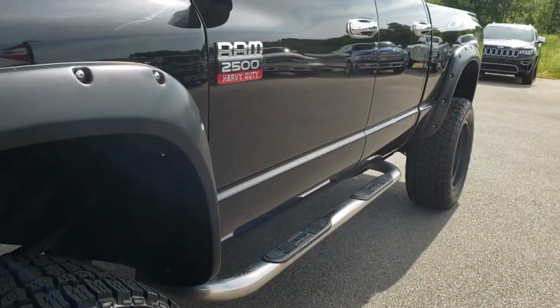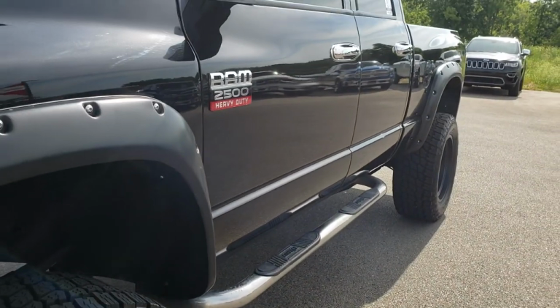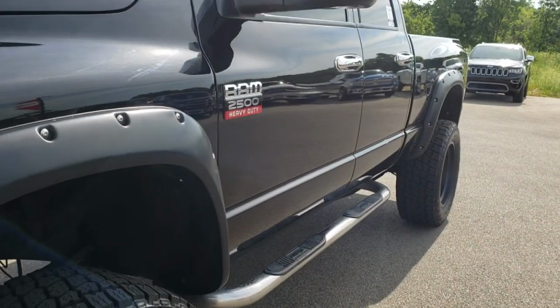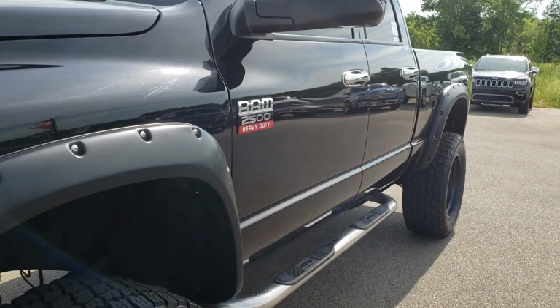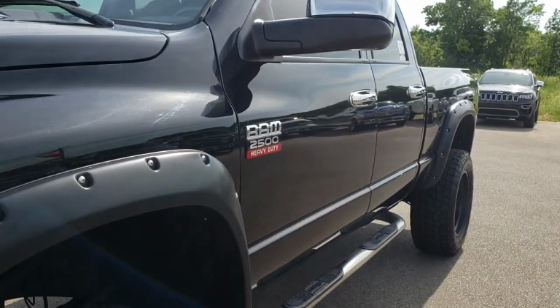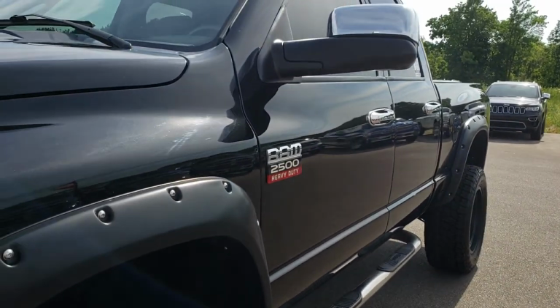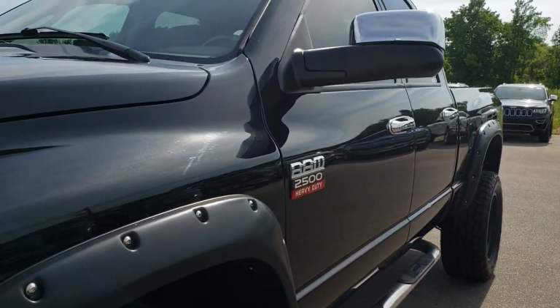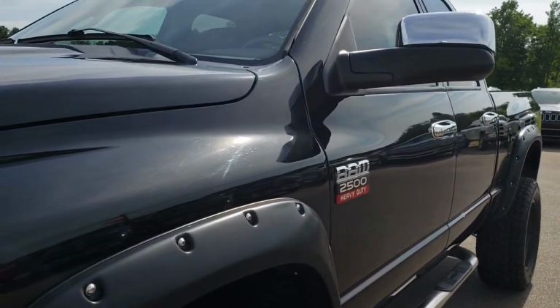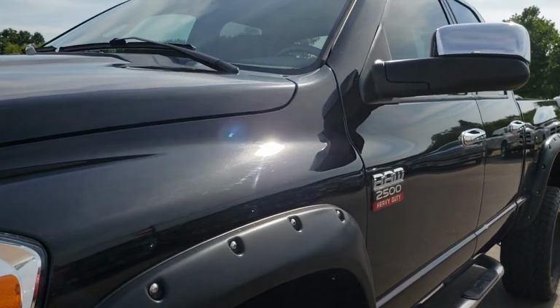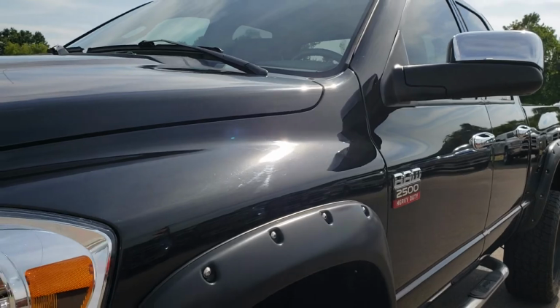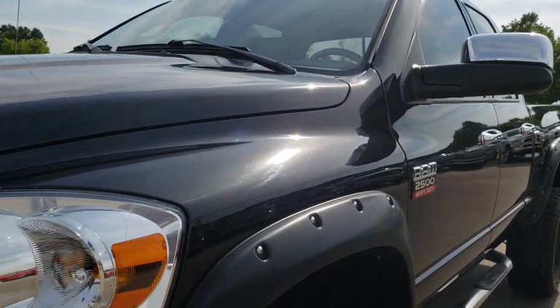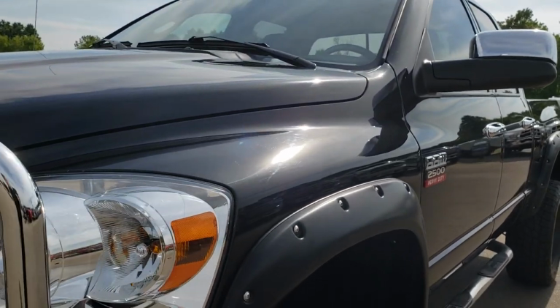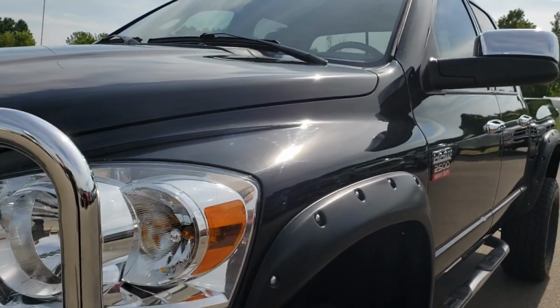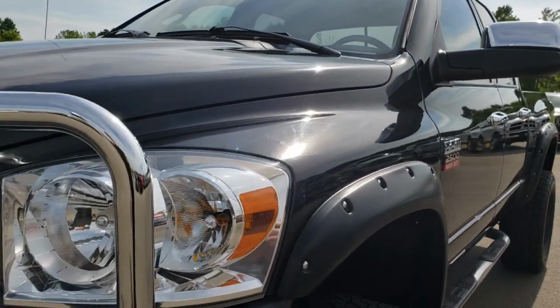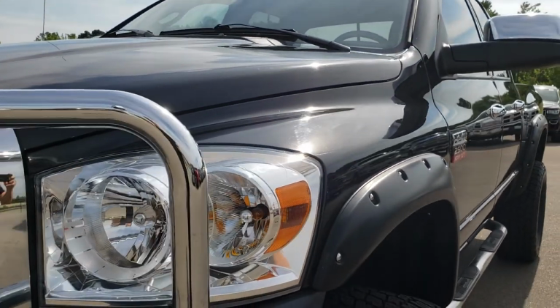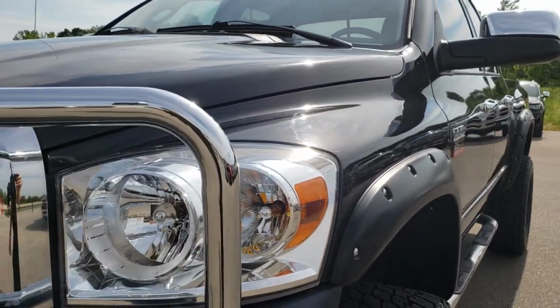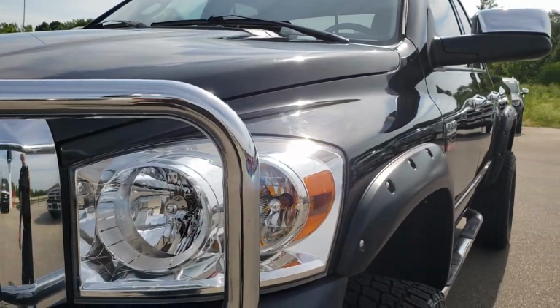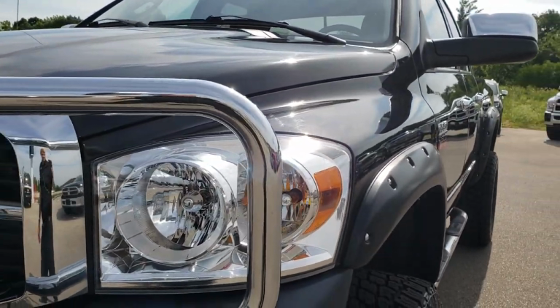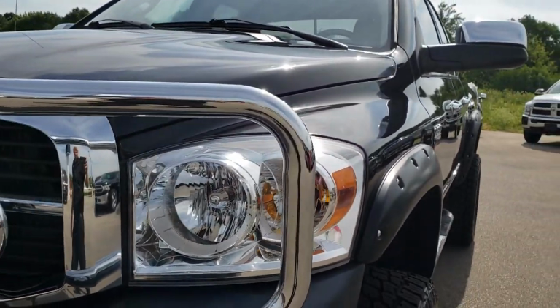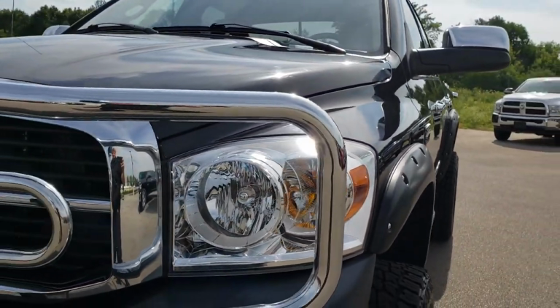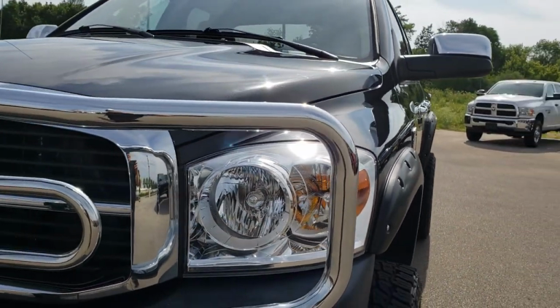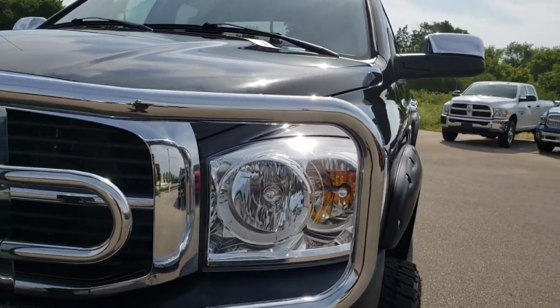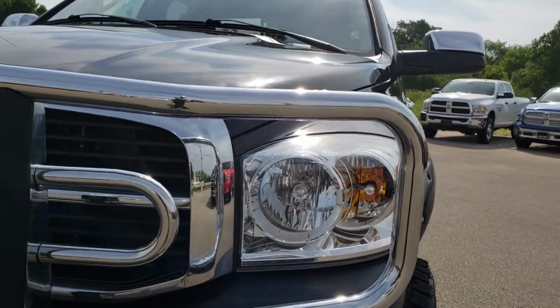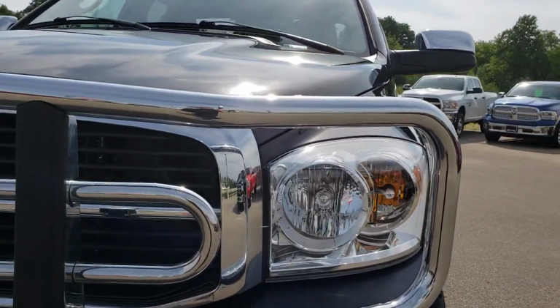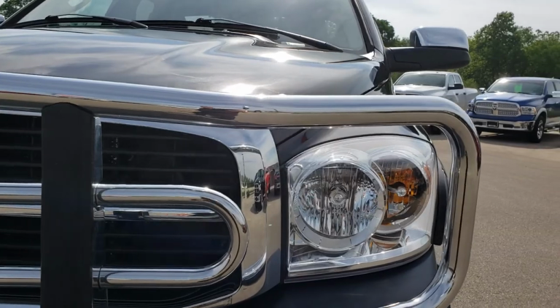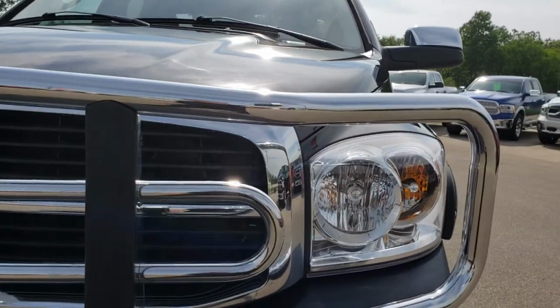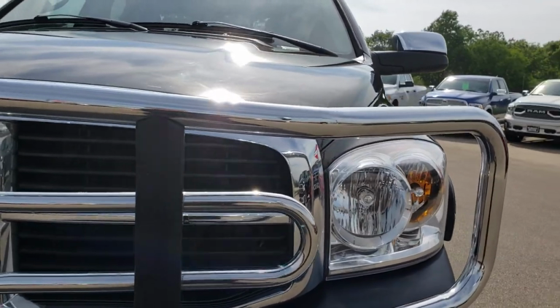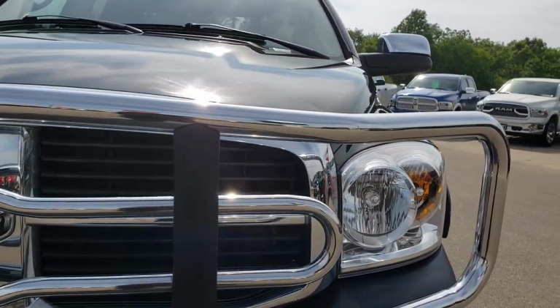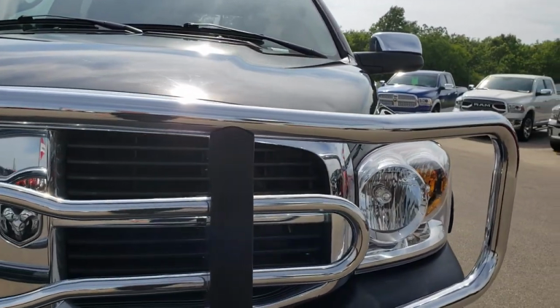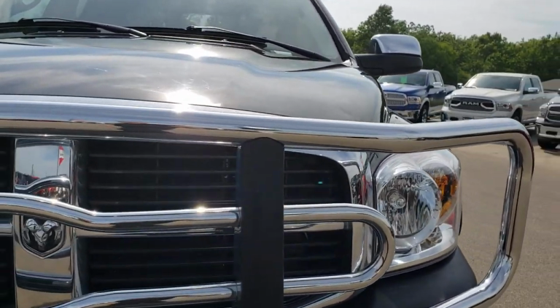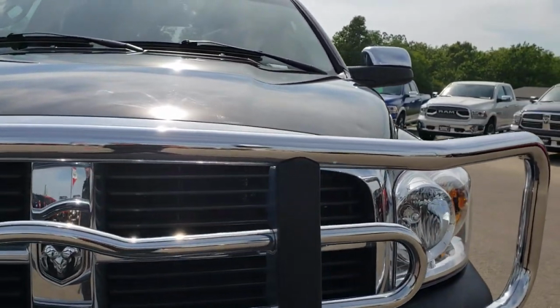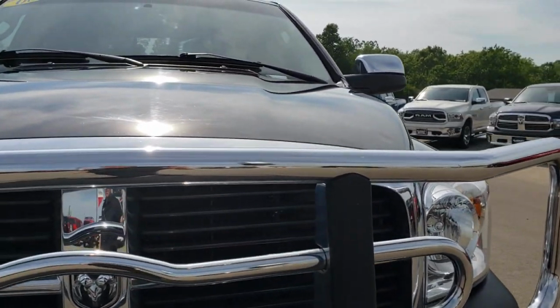We shoot all of our videos in 1080p, so if you have HD capabilities on your computer, tablet, or smartphone device, turn them on now because it's like you're right here looking at the truck with me.